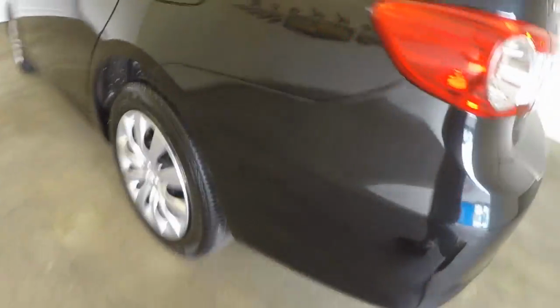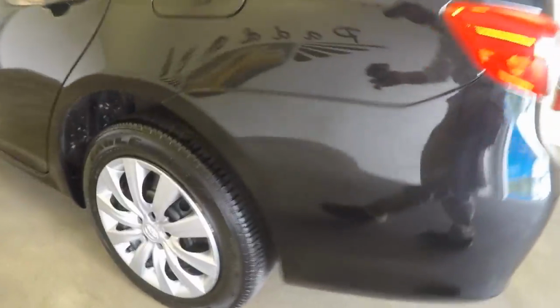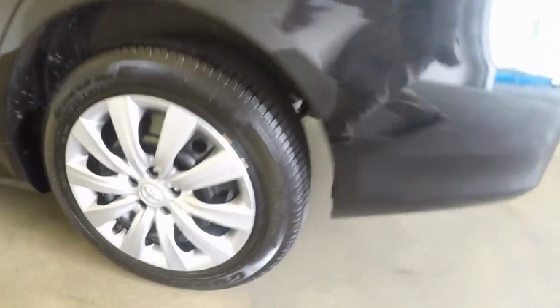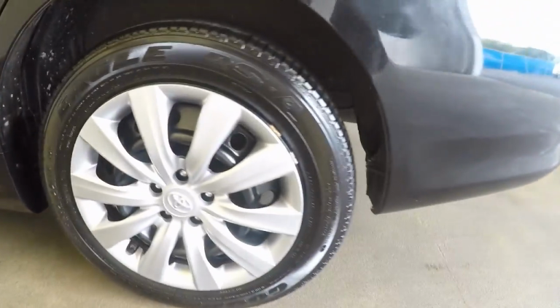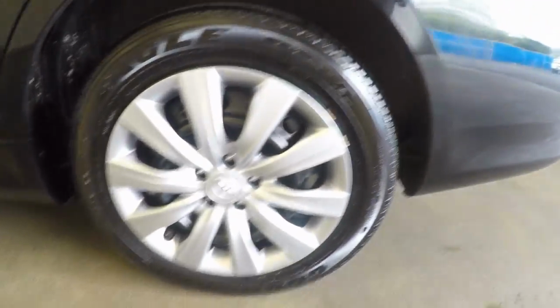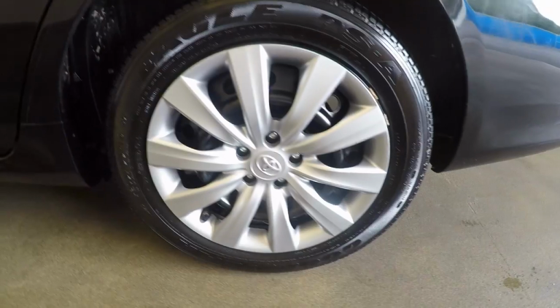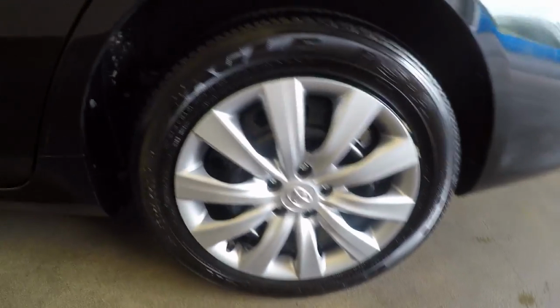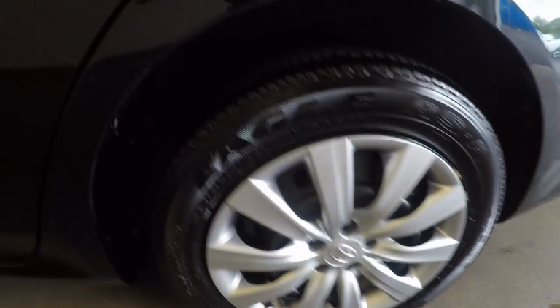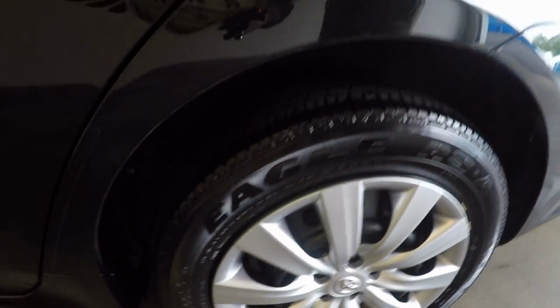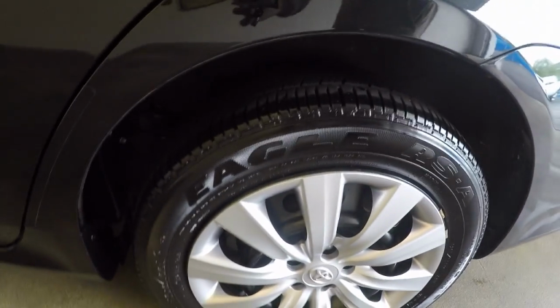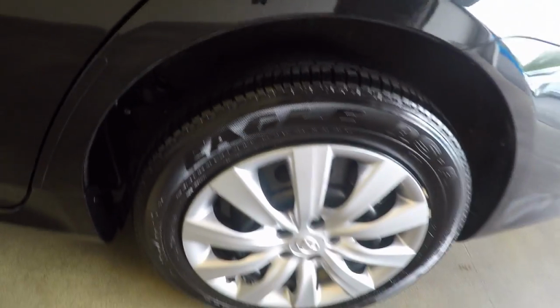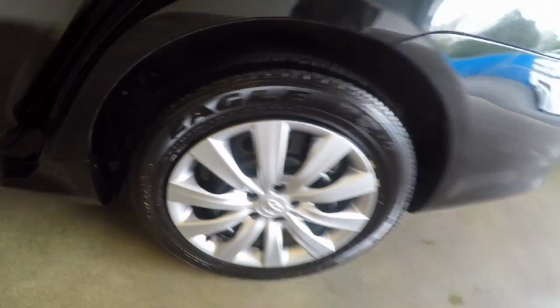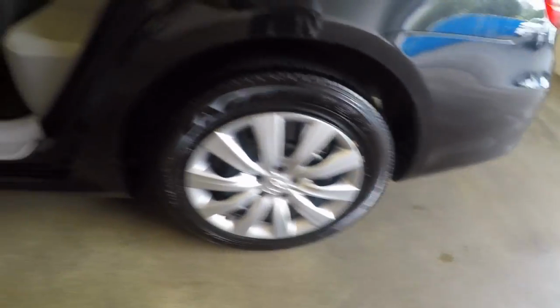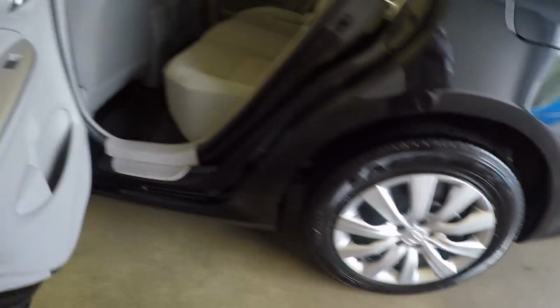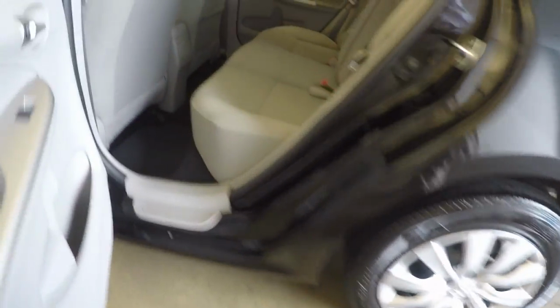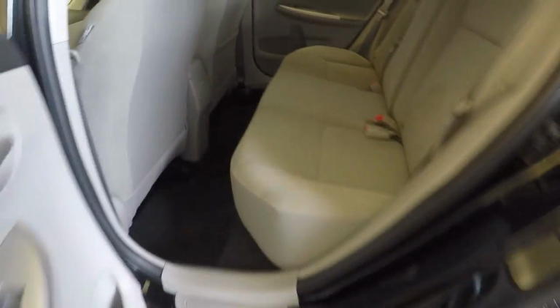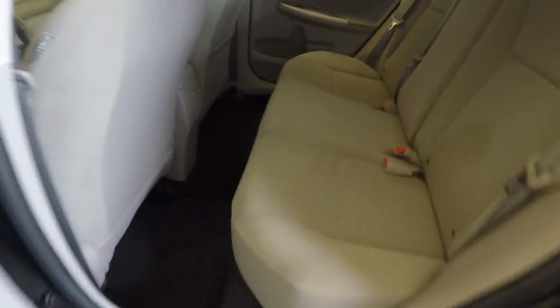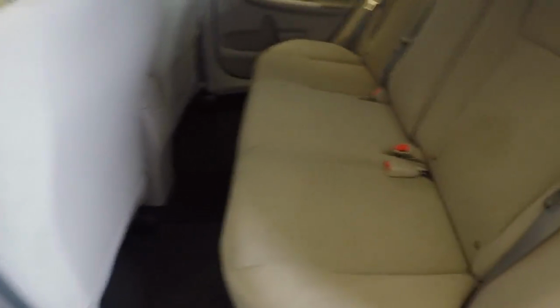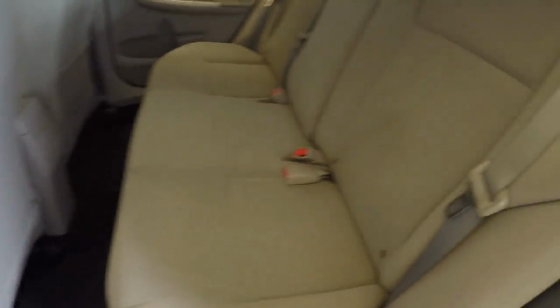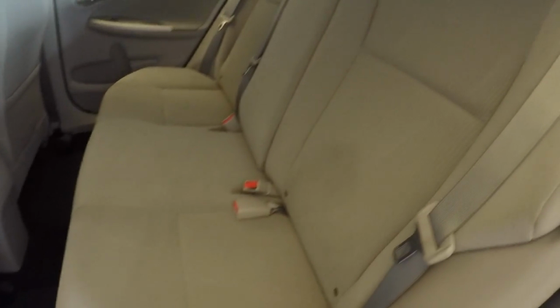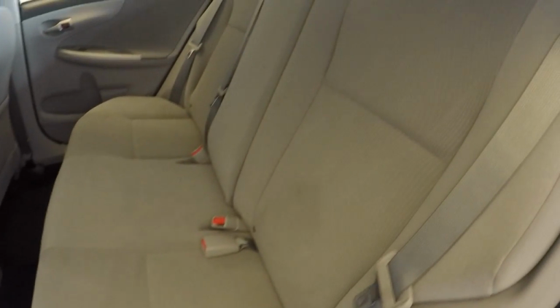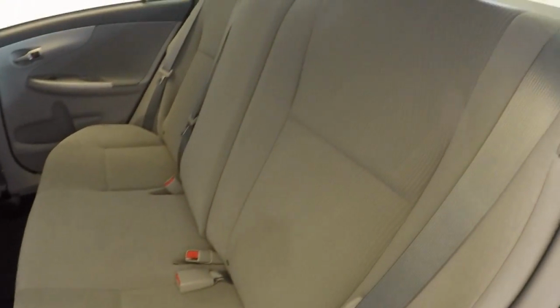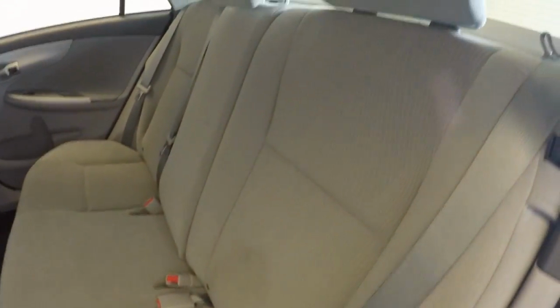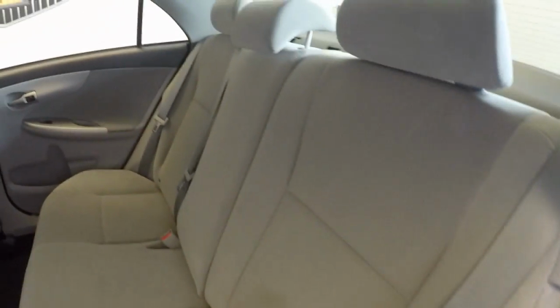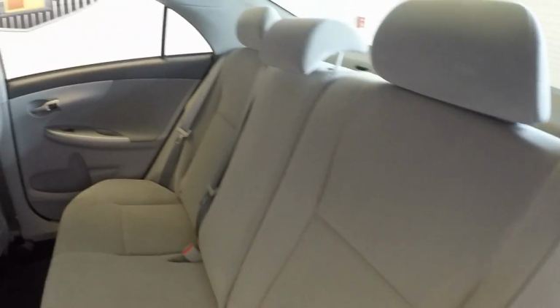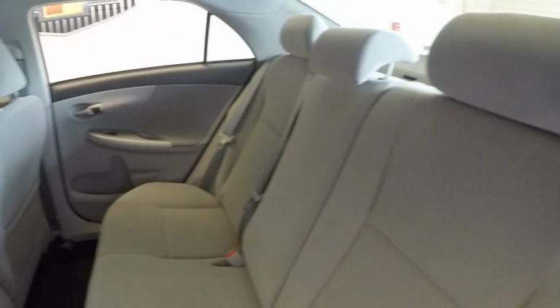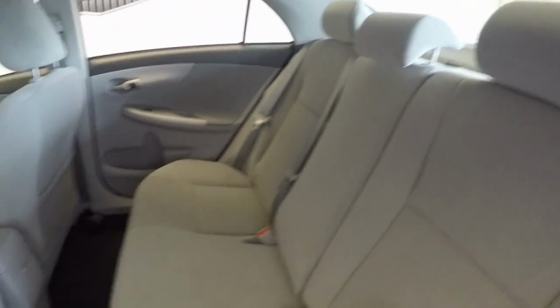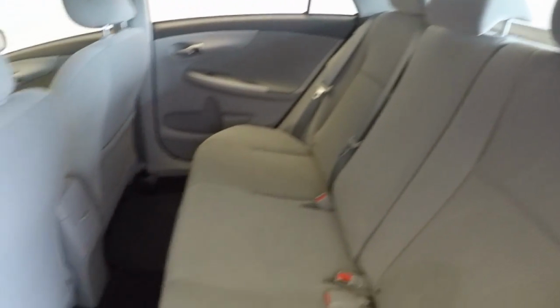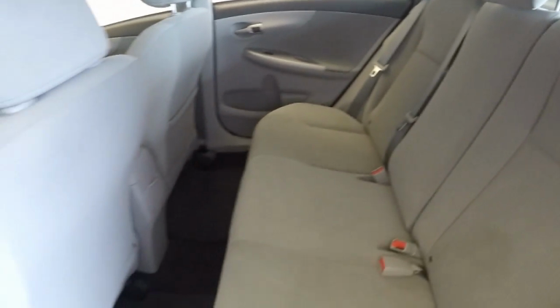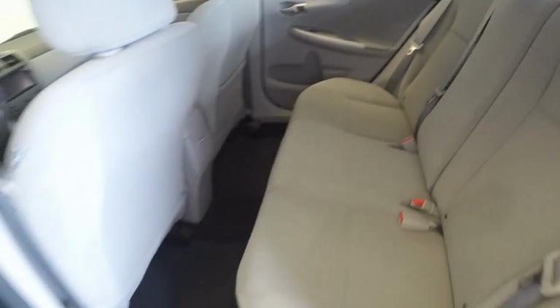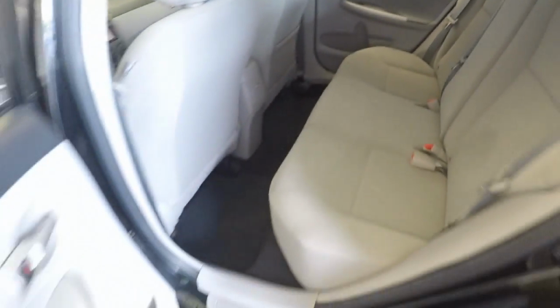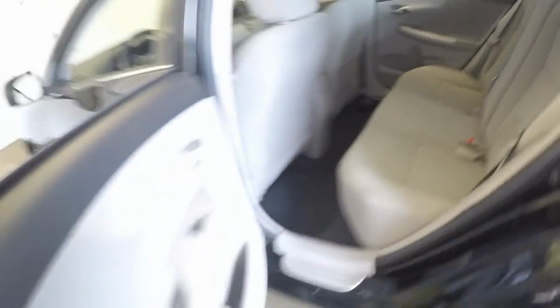Nice wheels, good tires. Inside, no tears, no rips, no burns — very good shape.